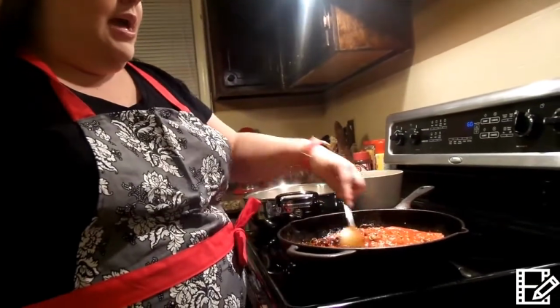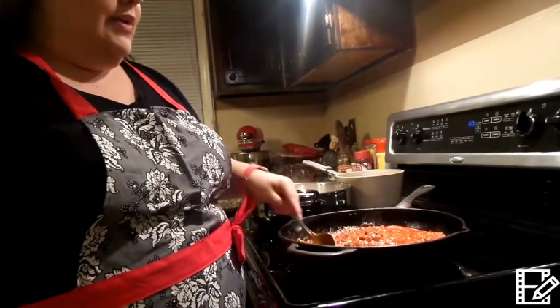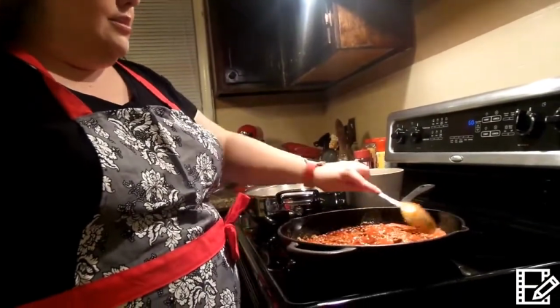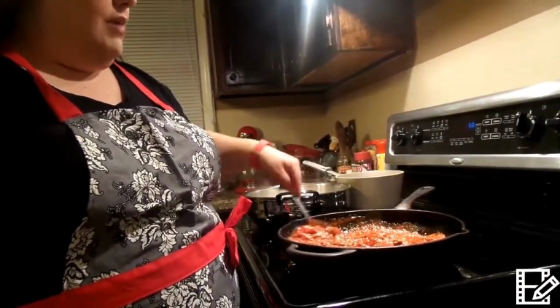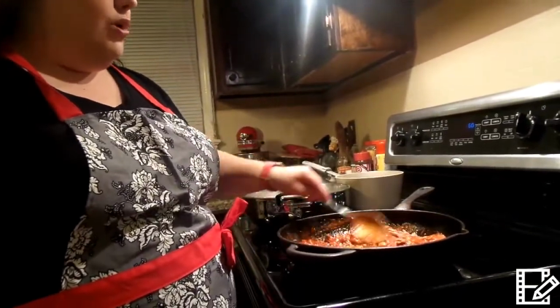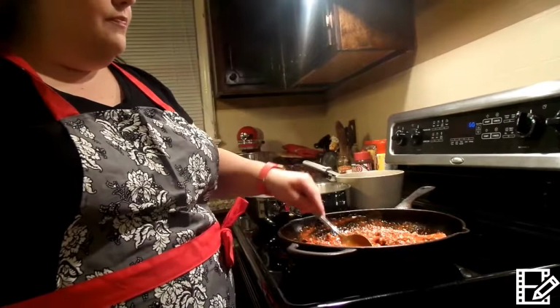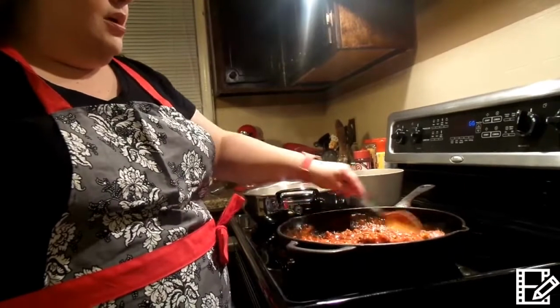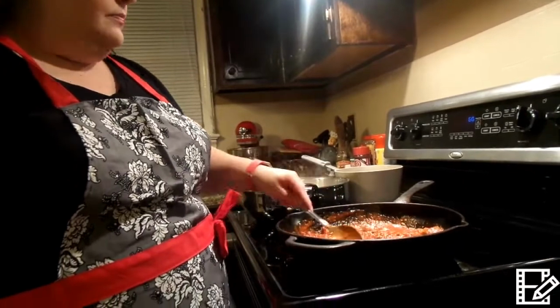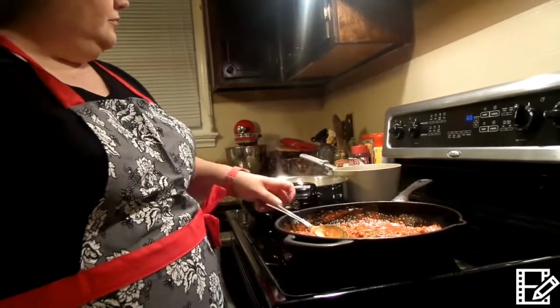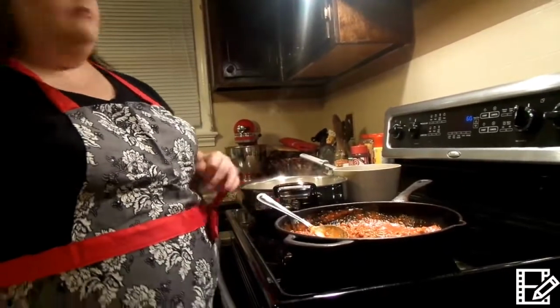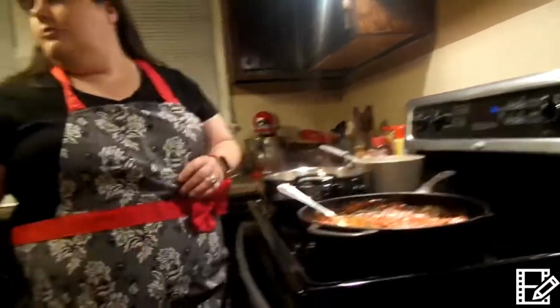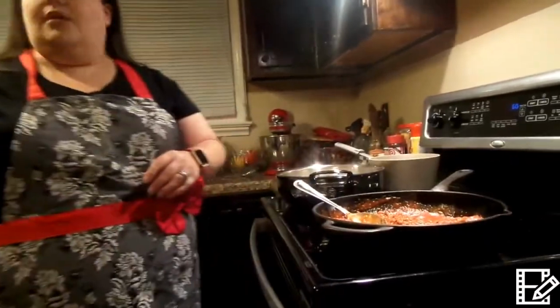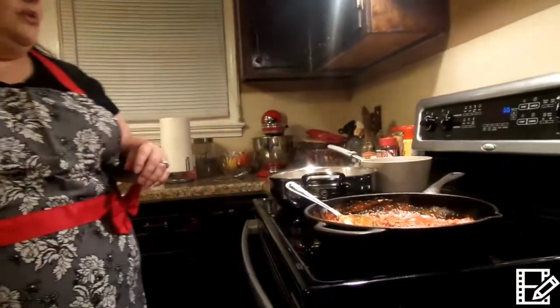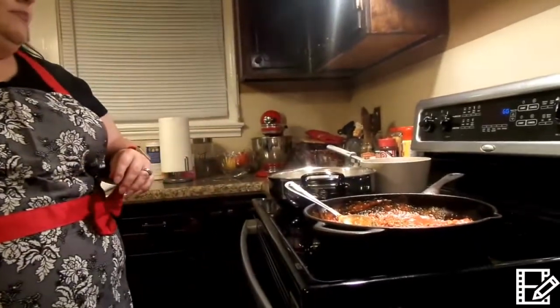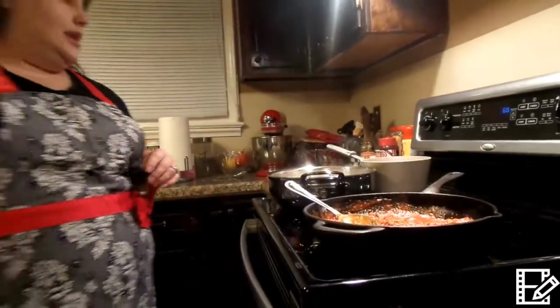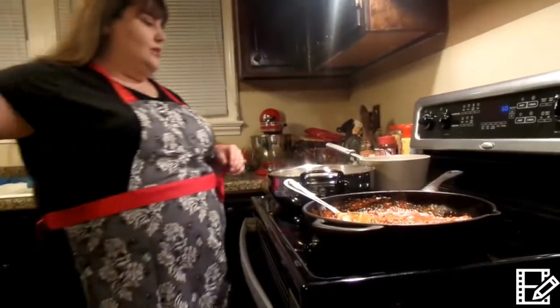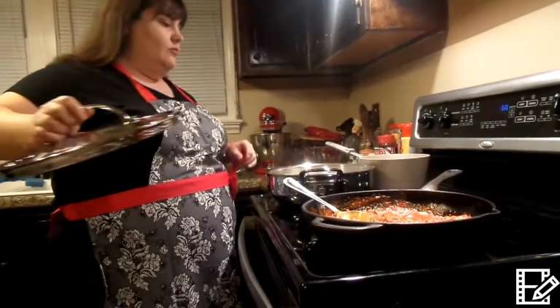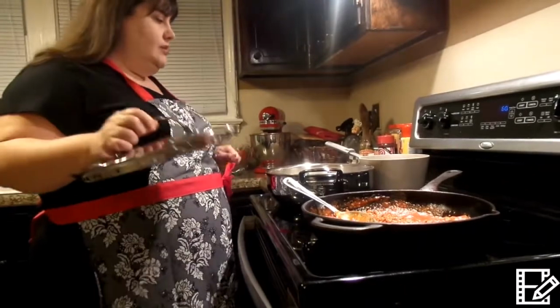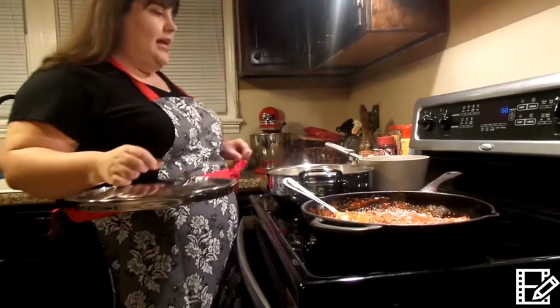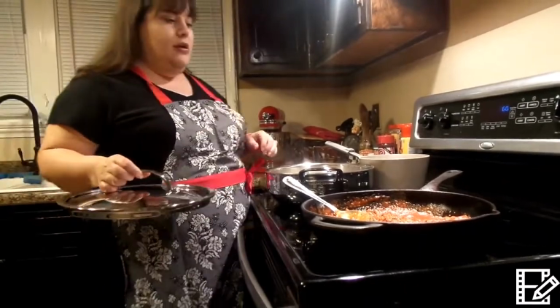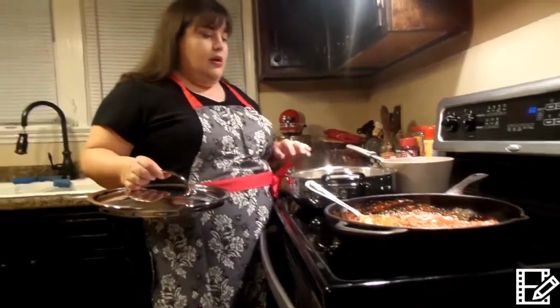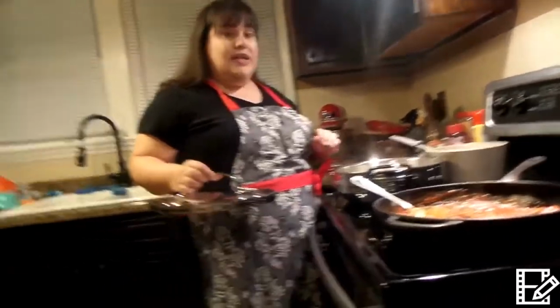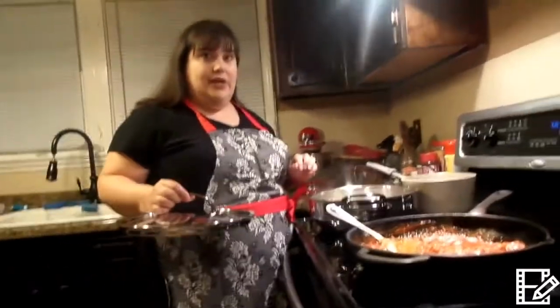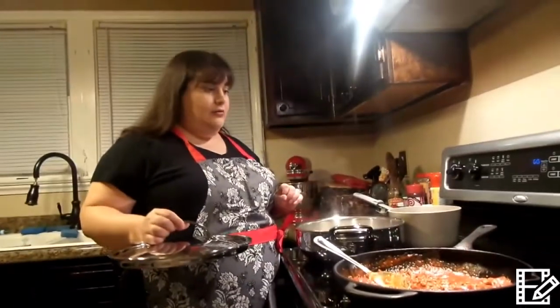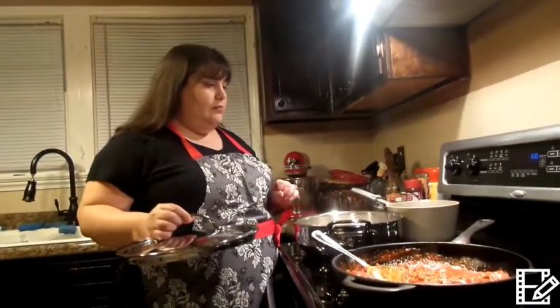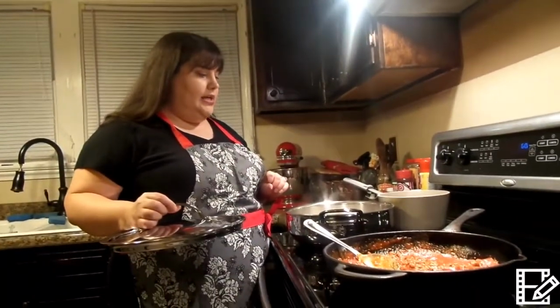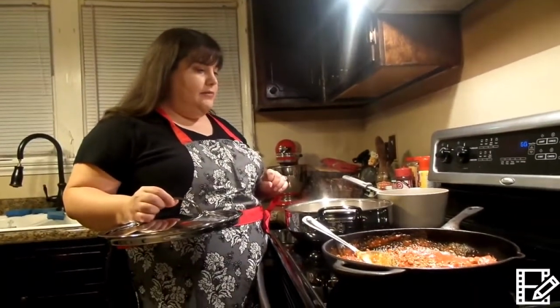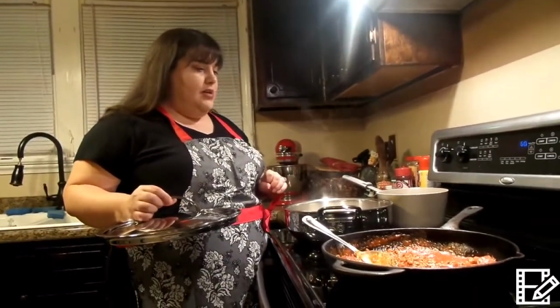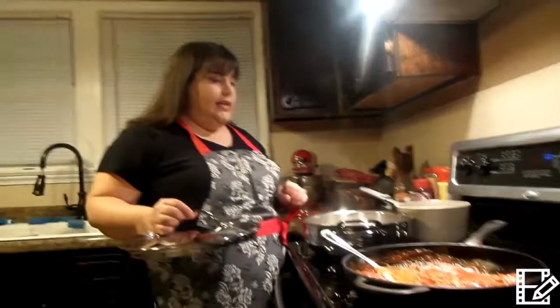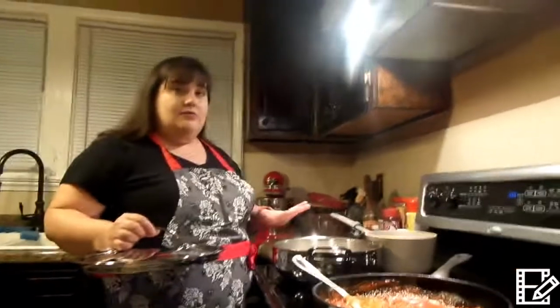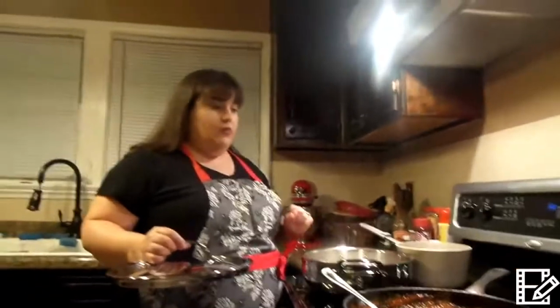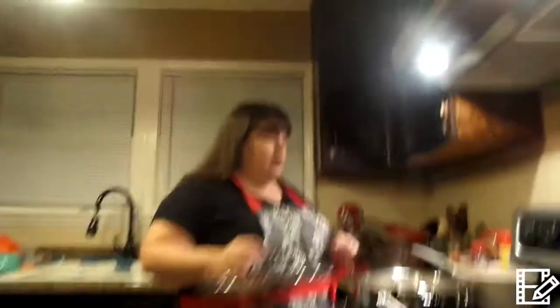I have got my water going in my new pan that I got on sale at Williams-Sonoma. They had a close-out sale here in Montgomery and I got this for 40% off.